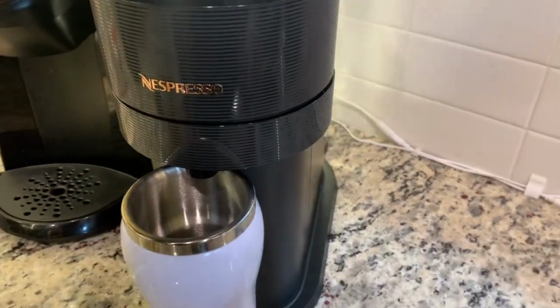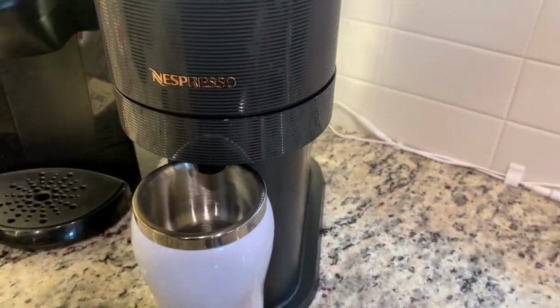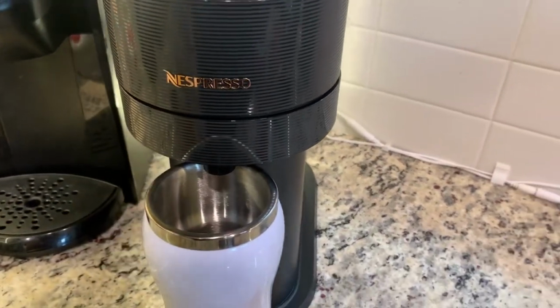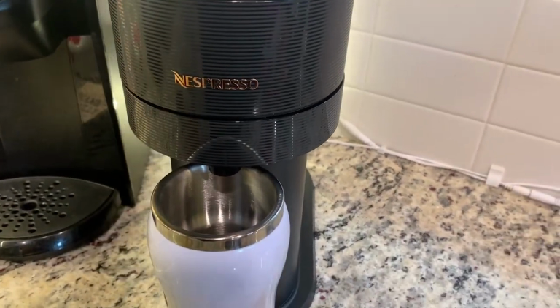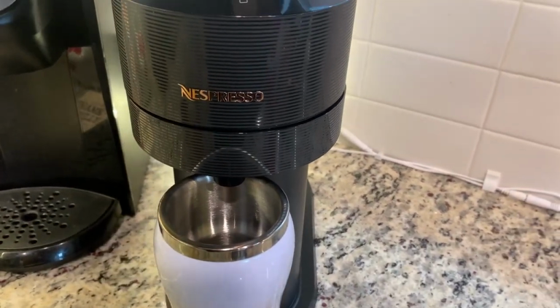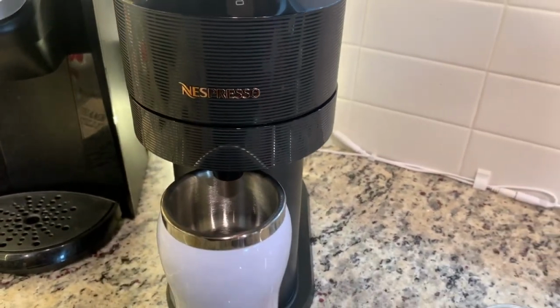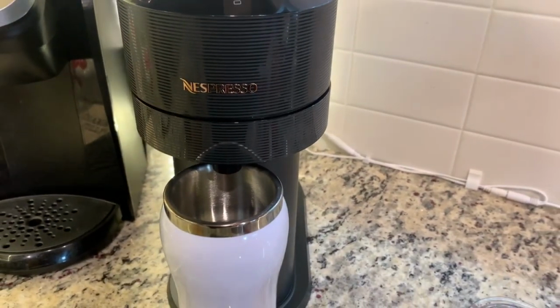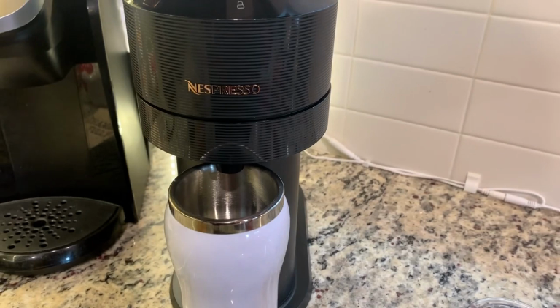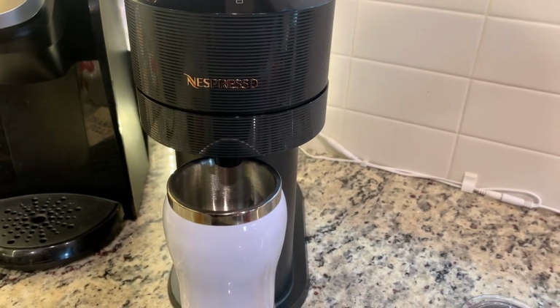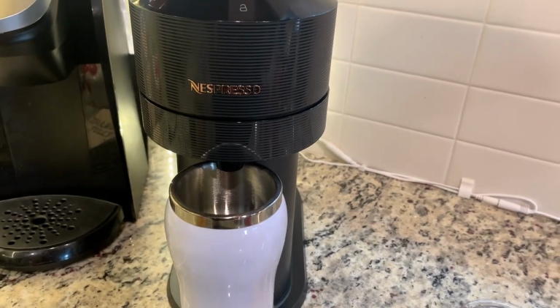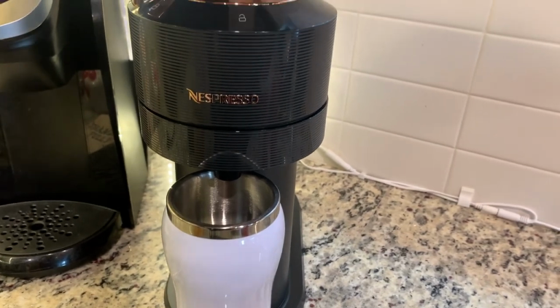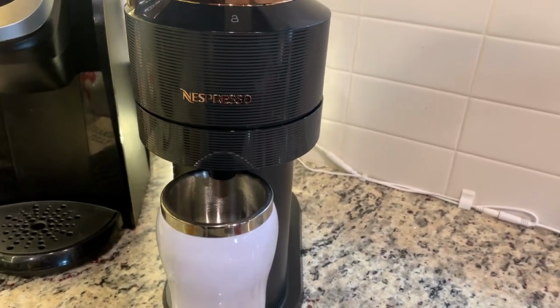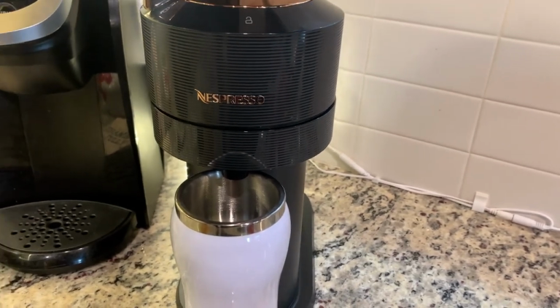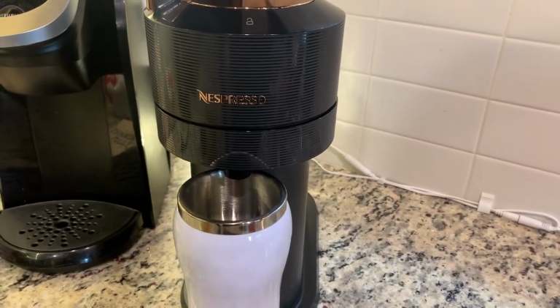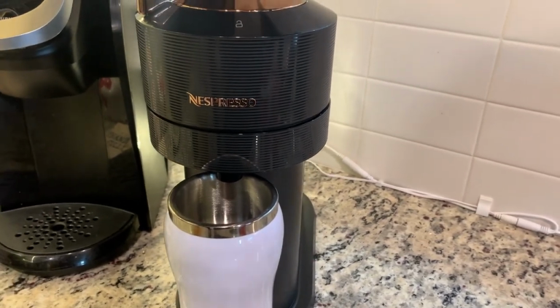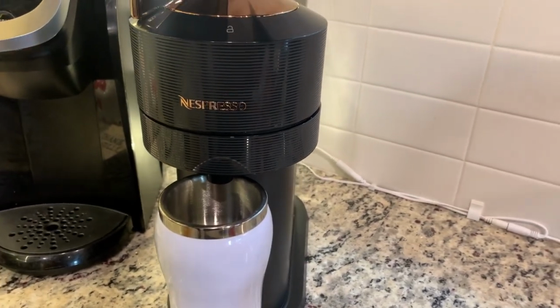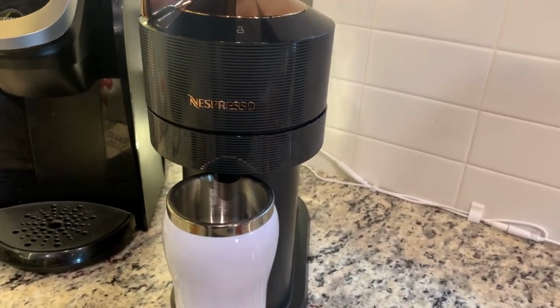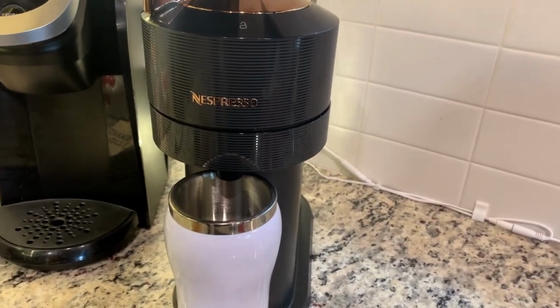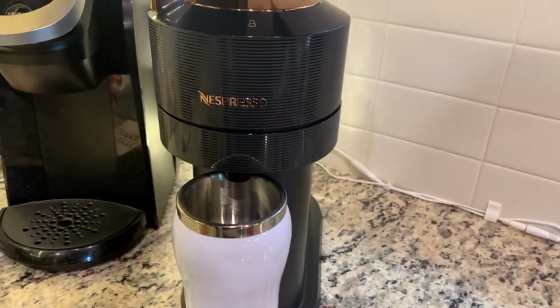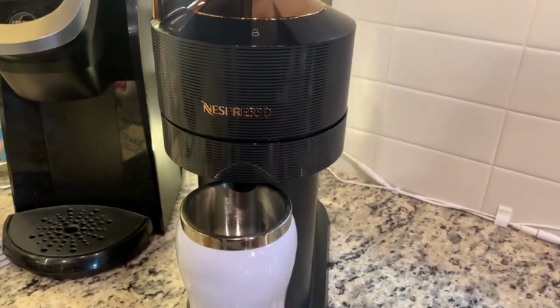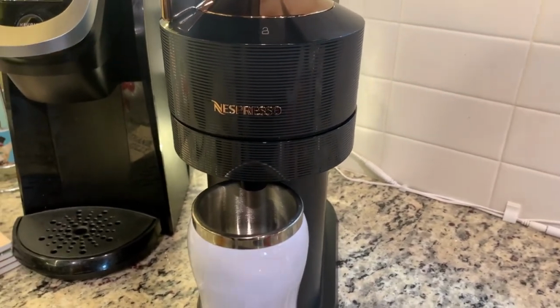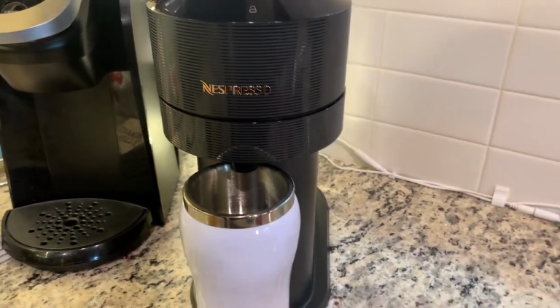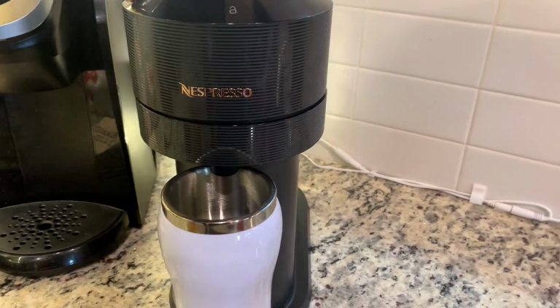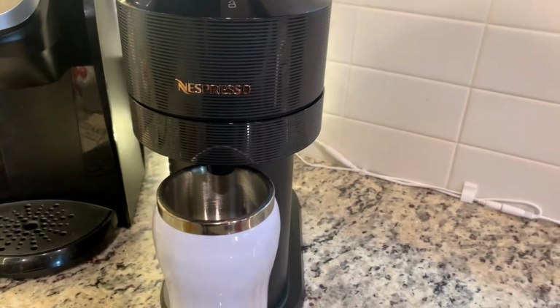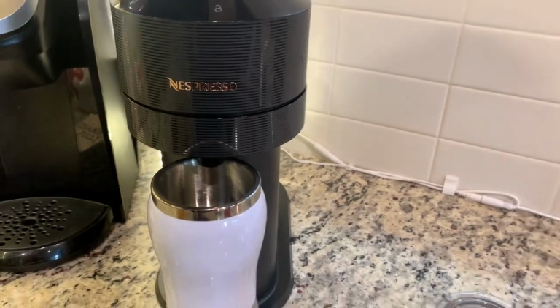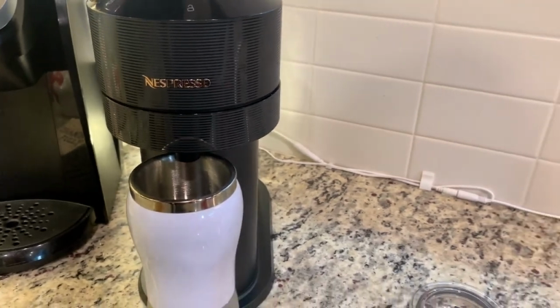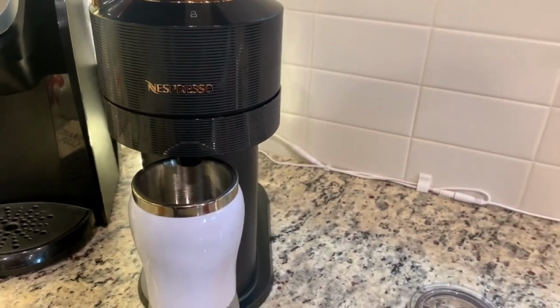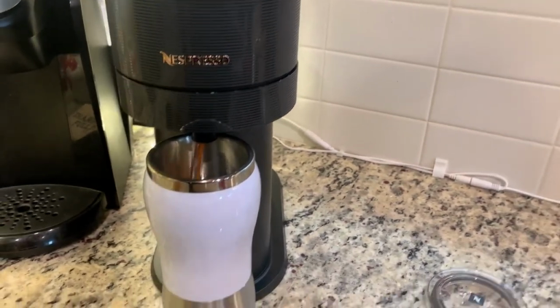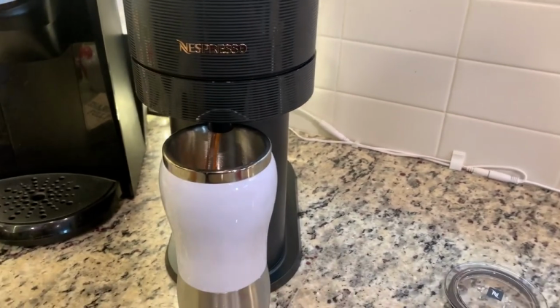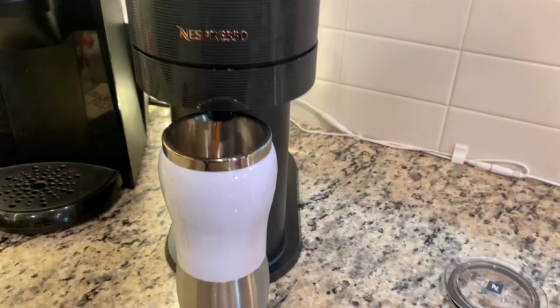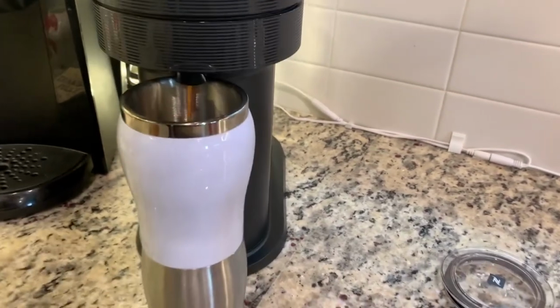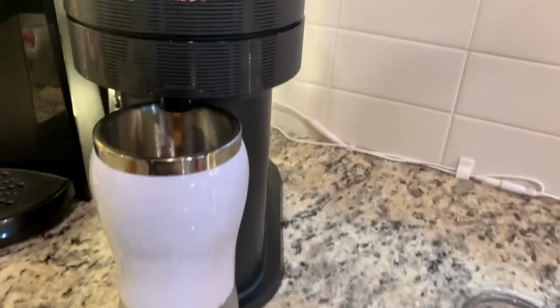It warms up really, really fast, so you don't have to spend much time waiting for your coffee when you're rushing to go to work every day.